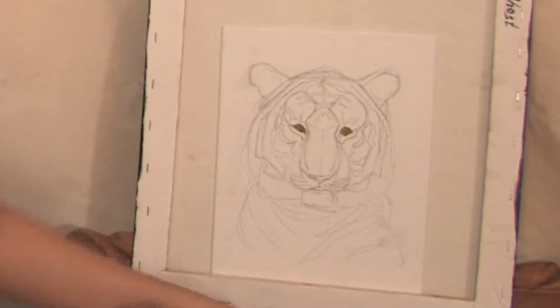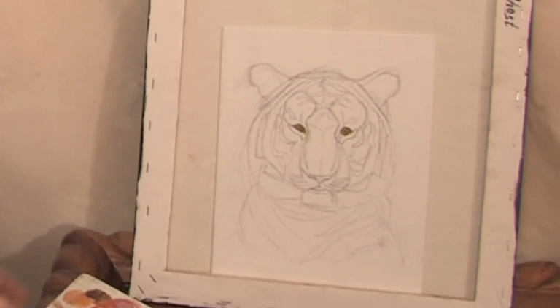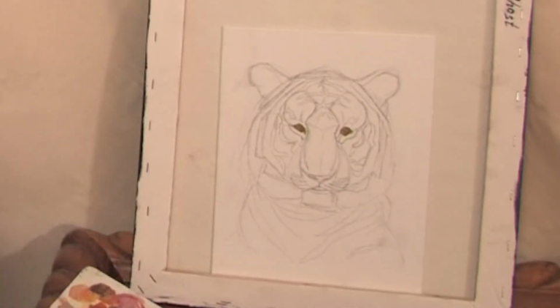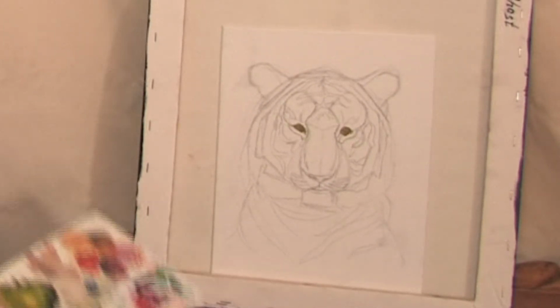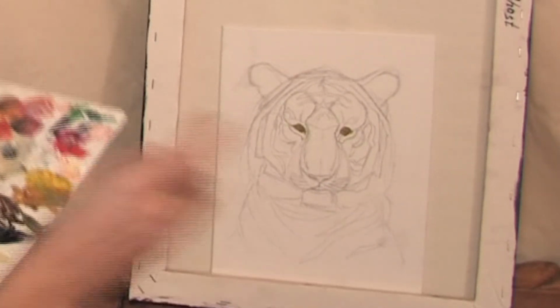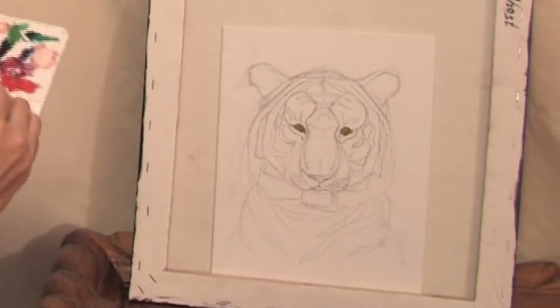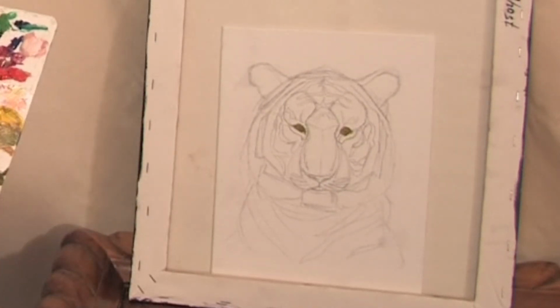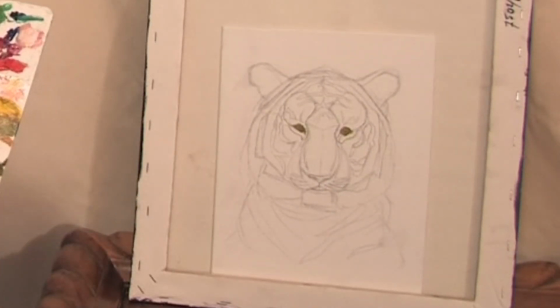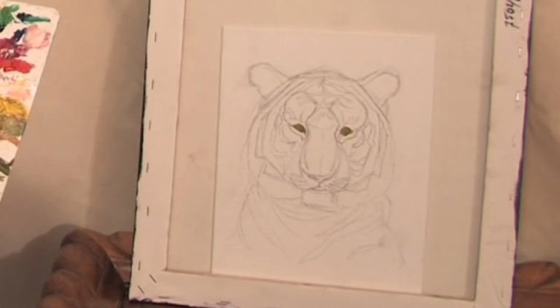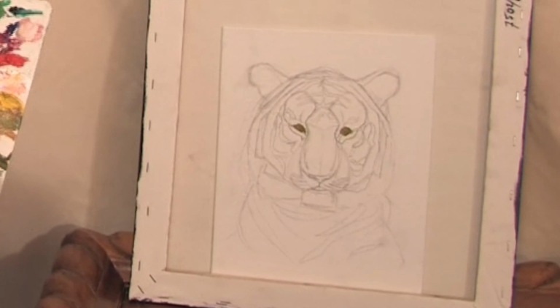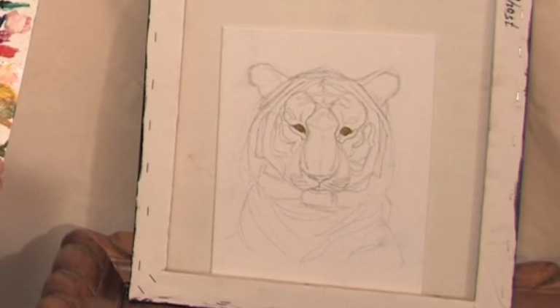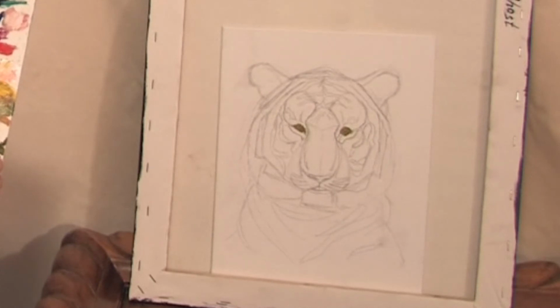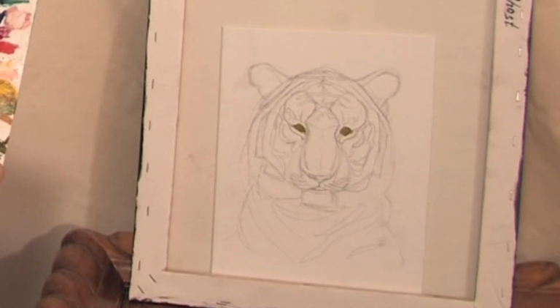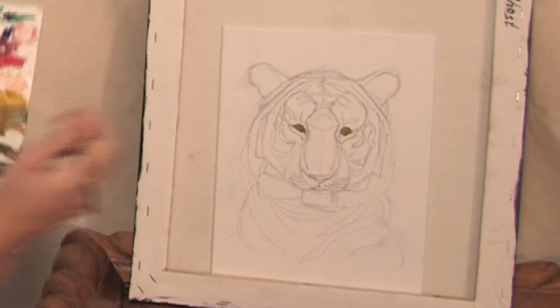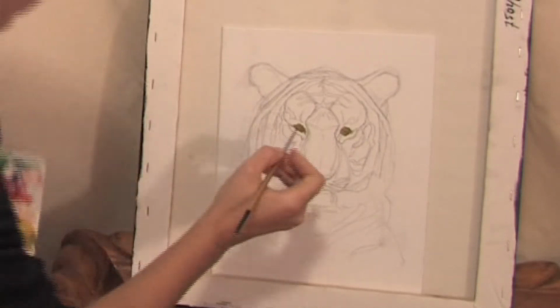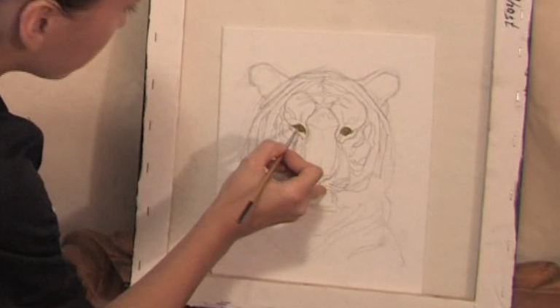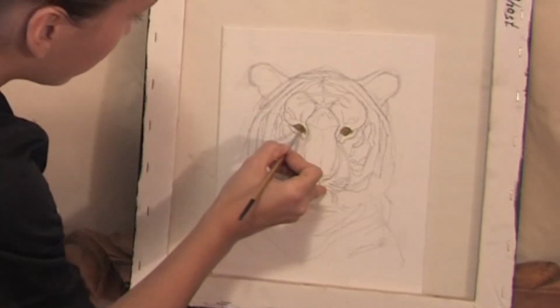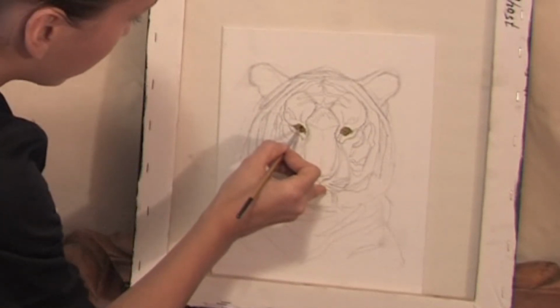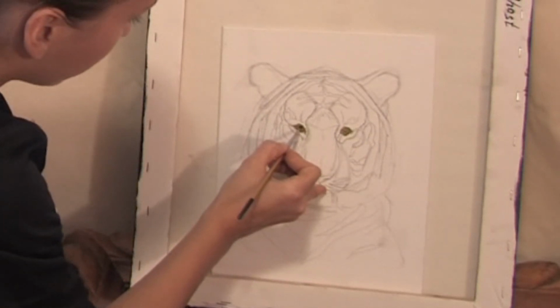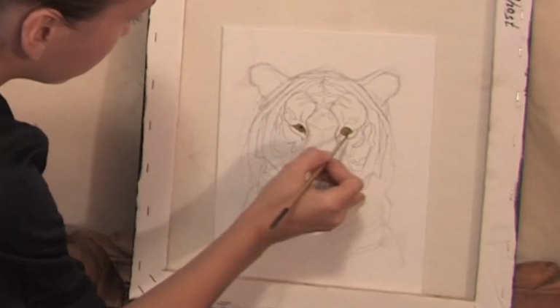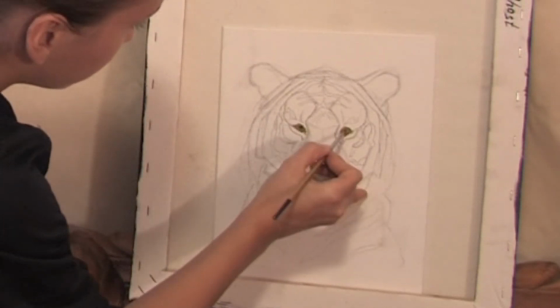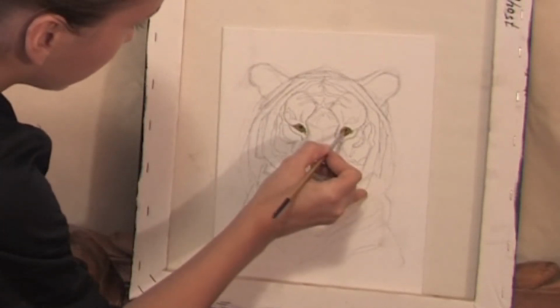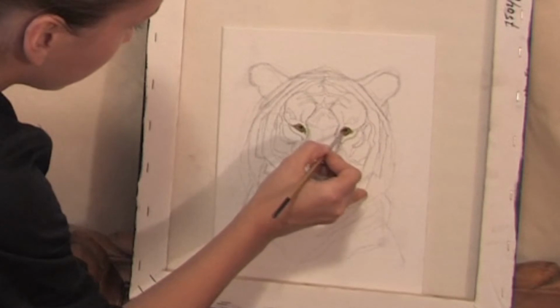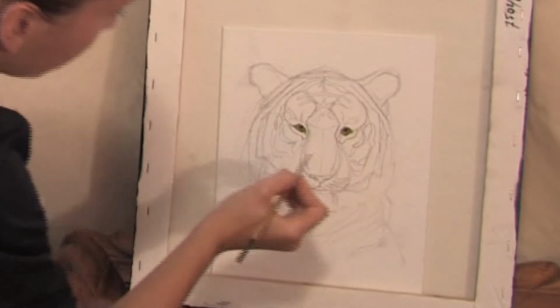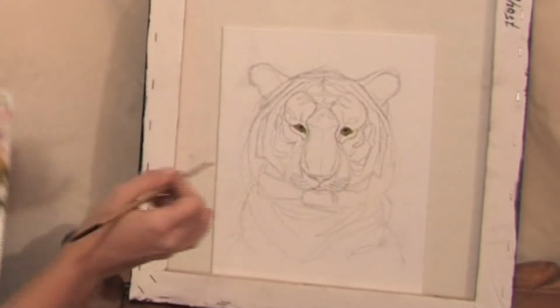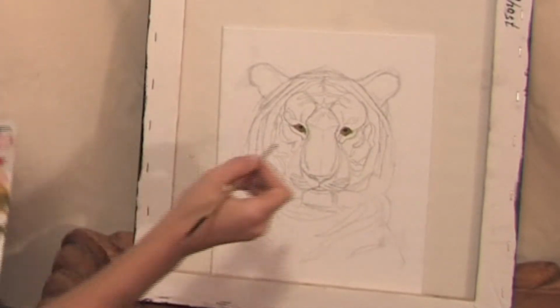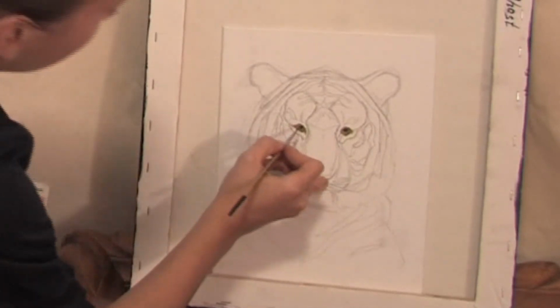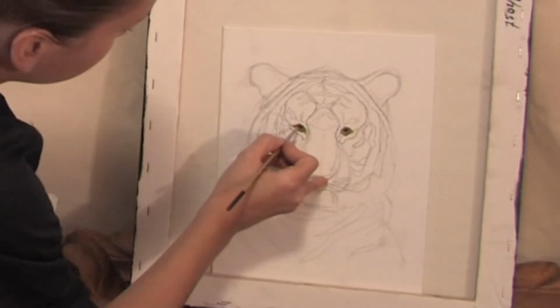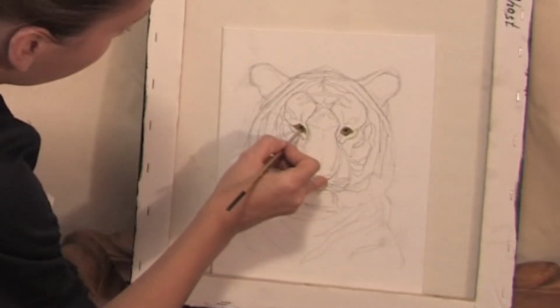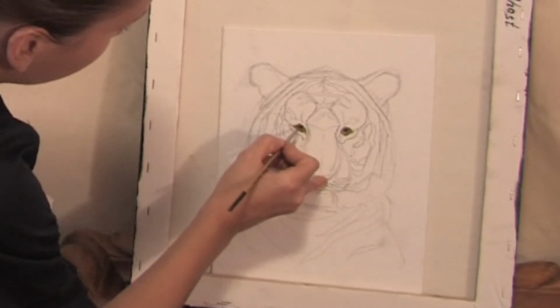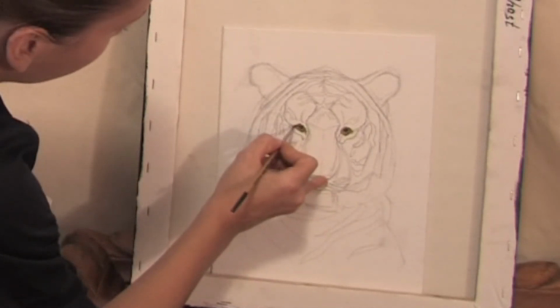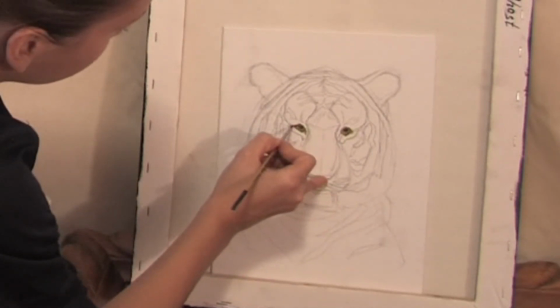If you did something wrong, you can fix it. Paint the eyebrows with dark color and make the dark outlining of the eyes.